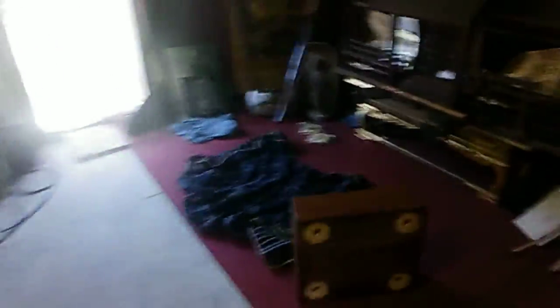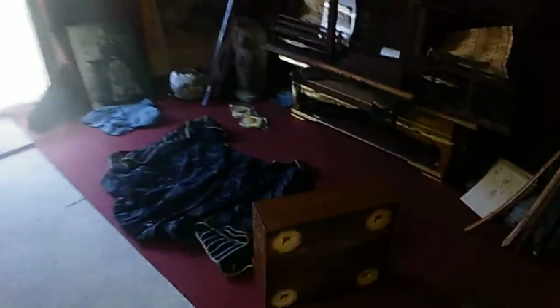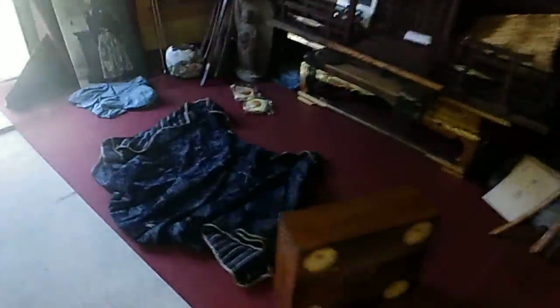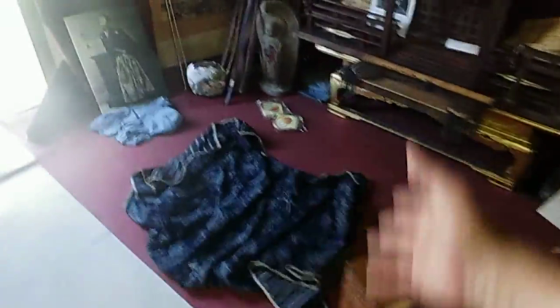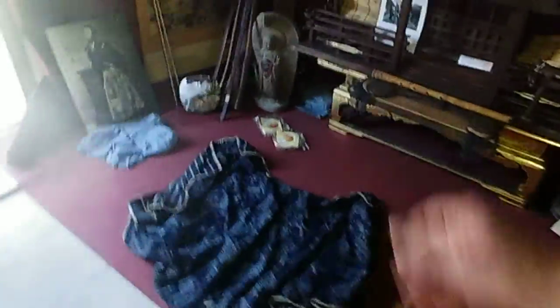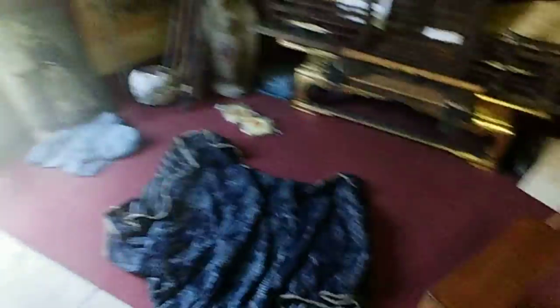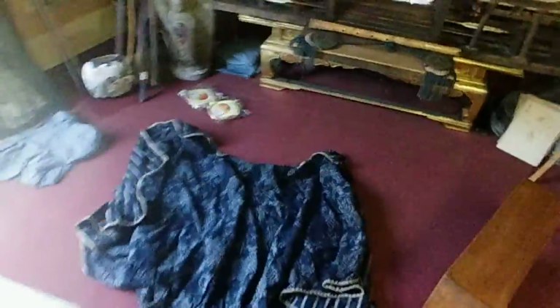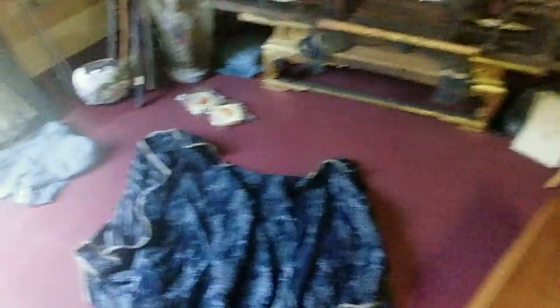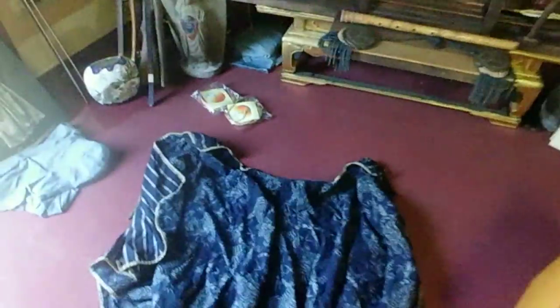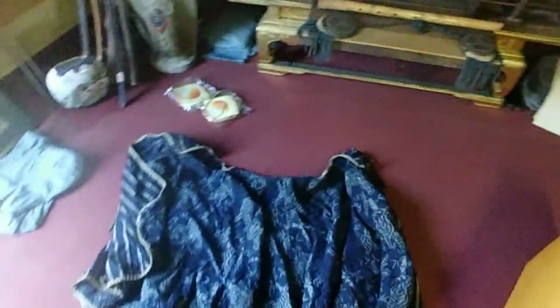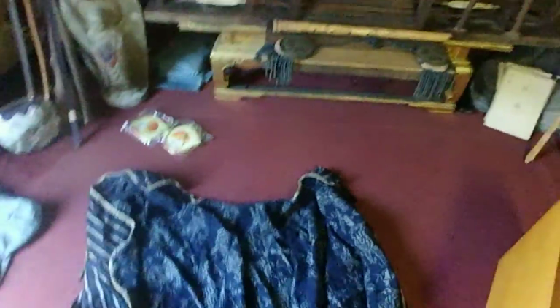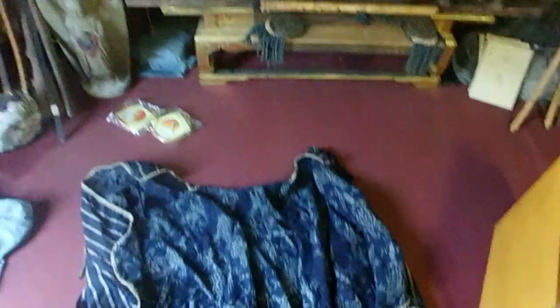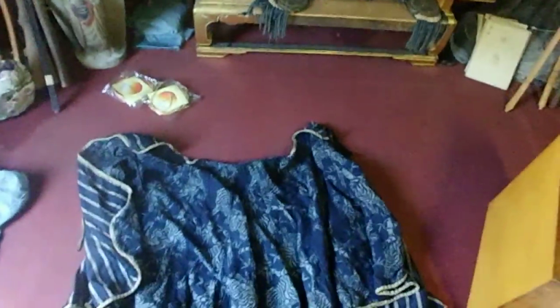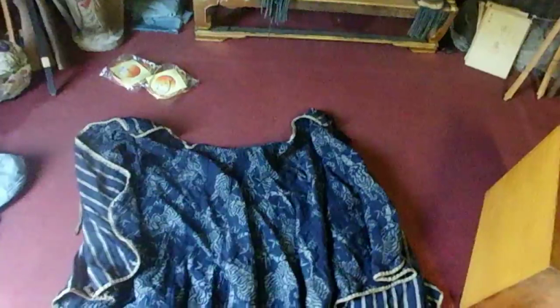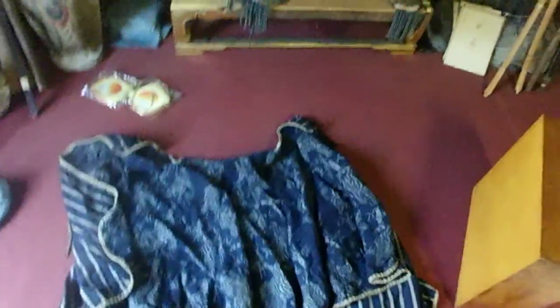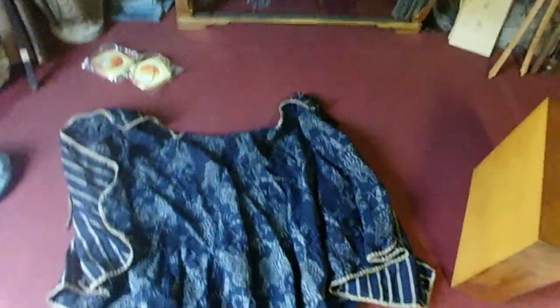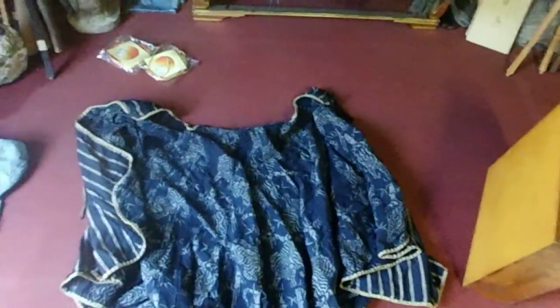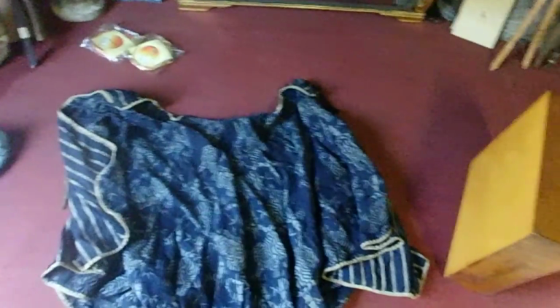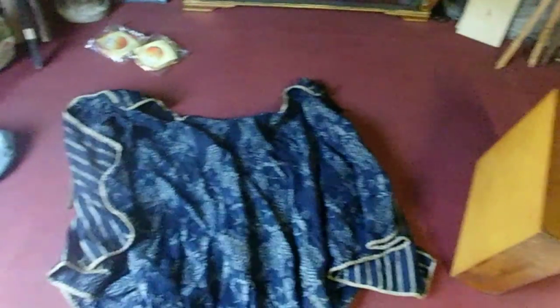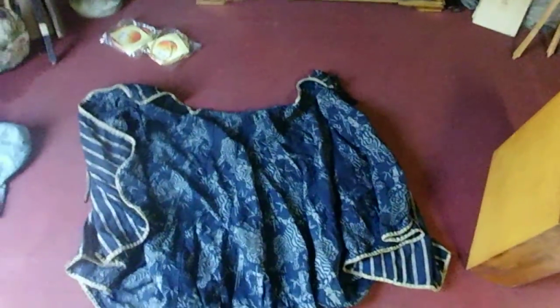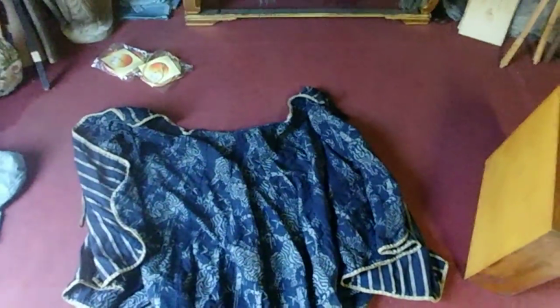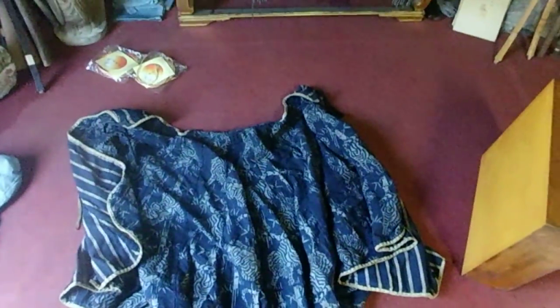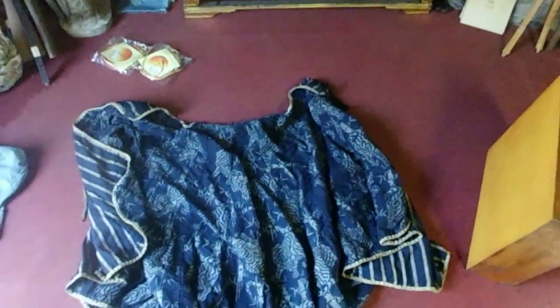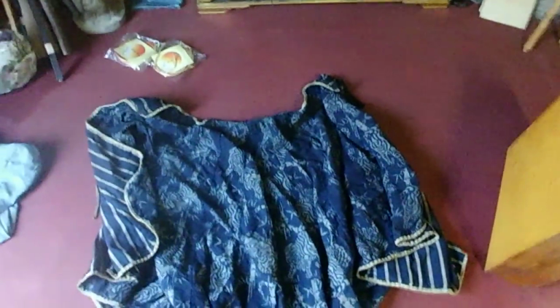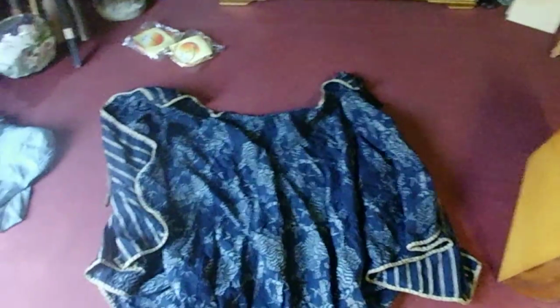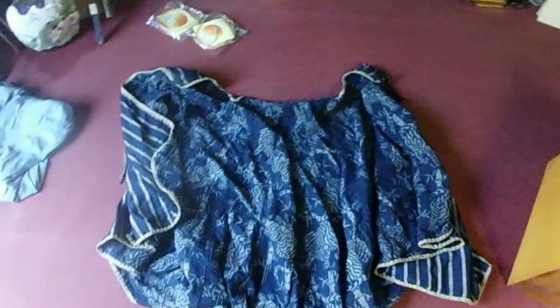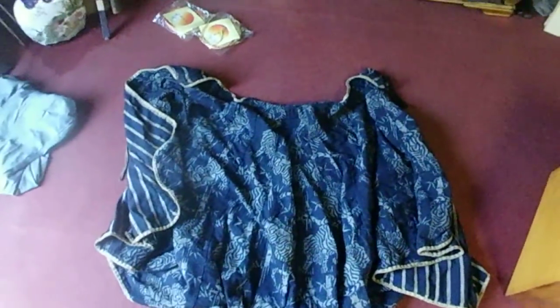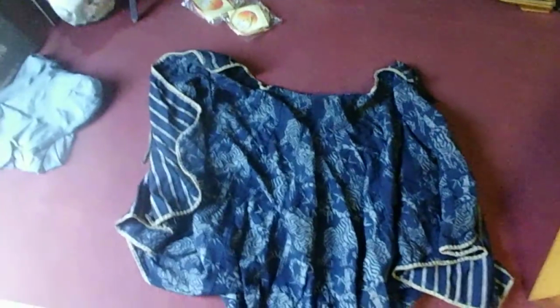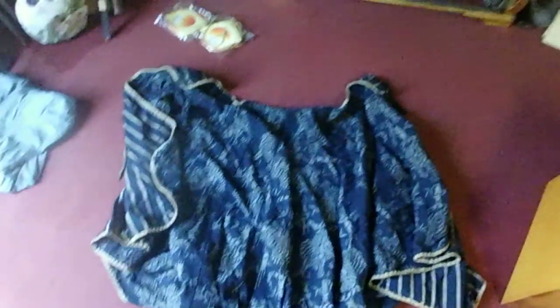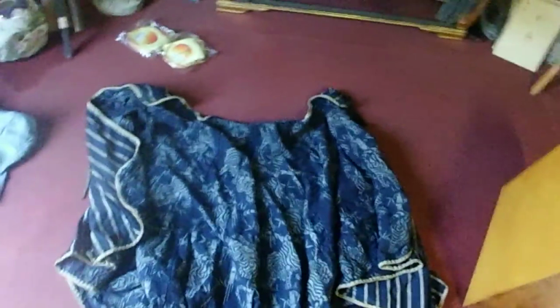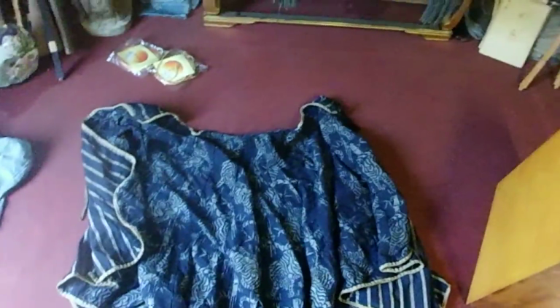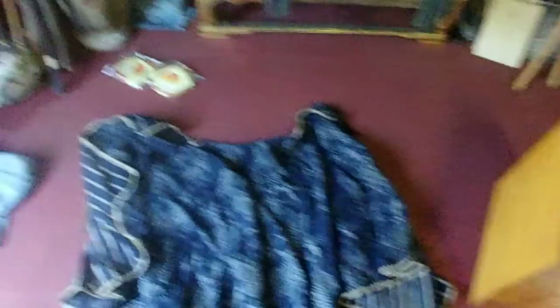Yeah, real beautiful piece. I hope you take care of it. All right, that's that.